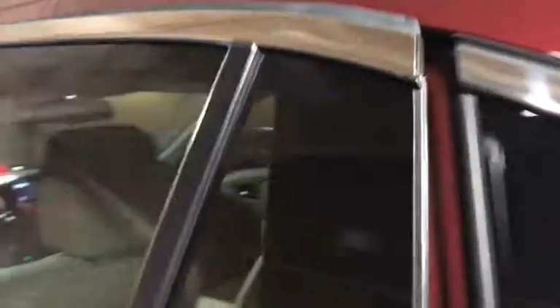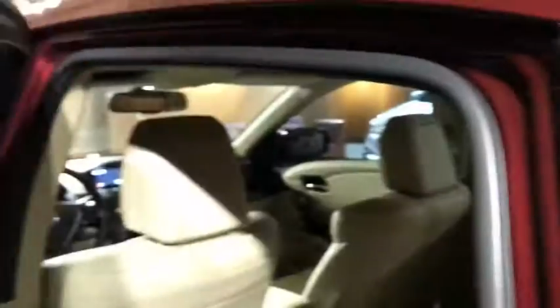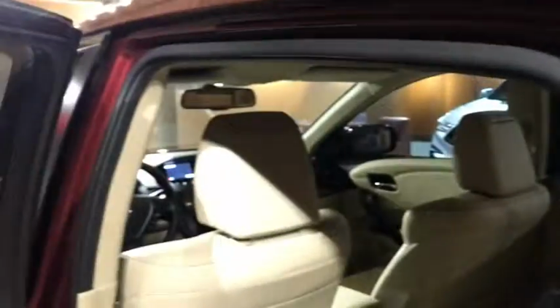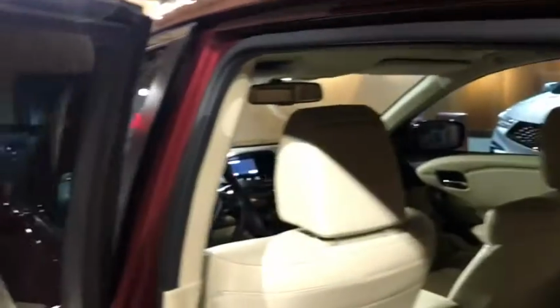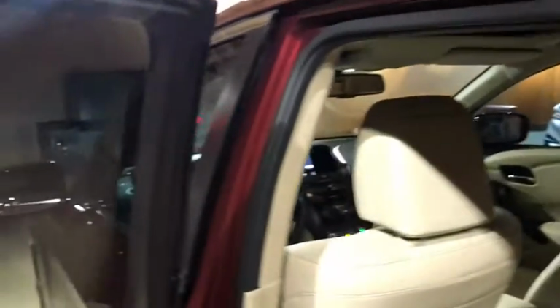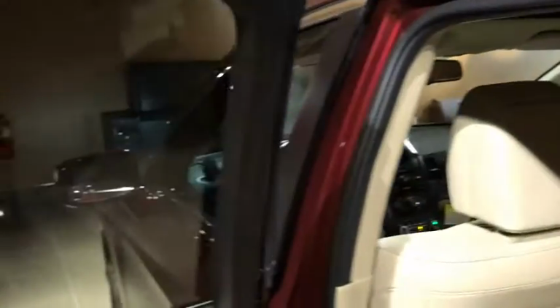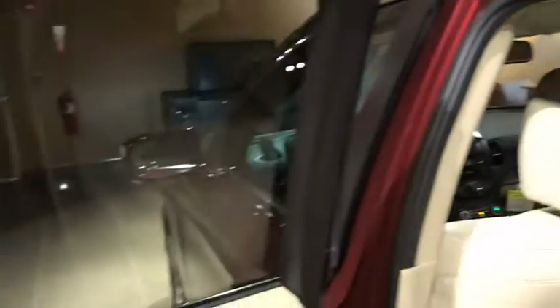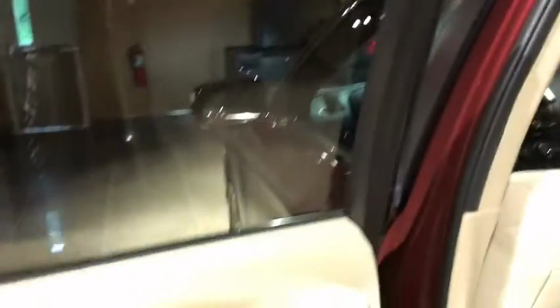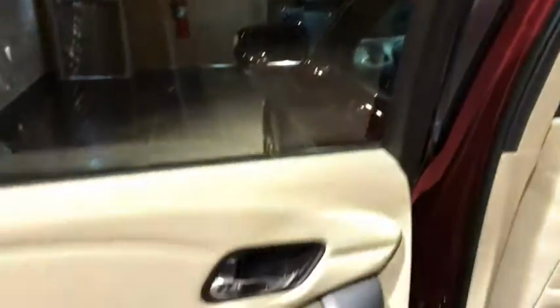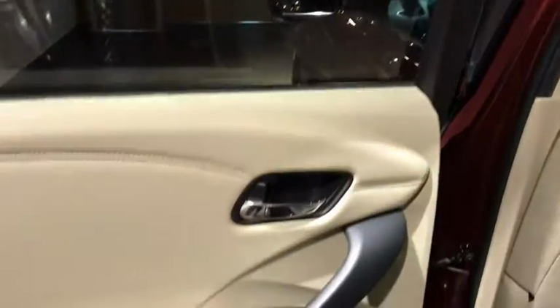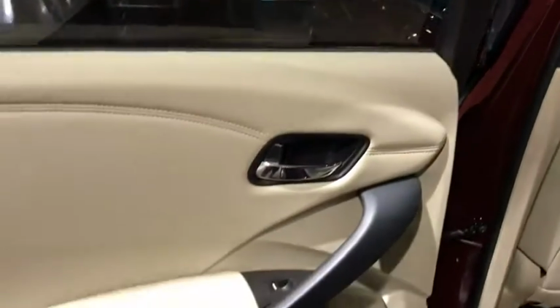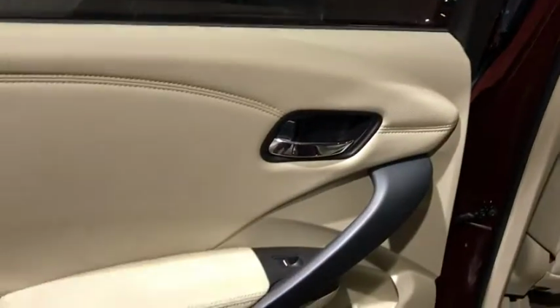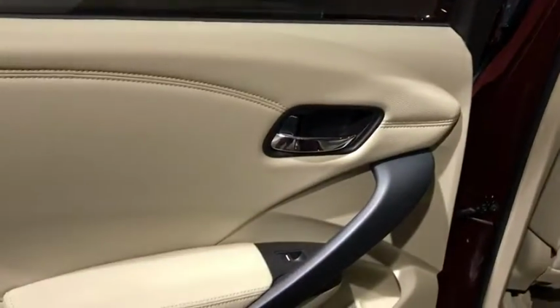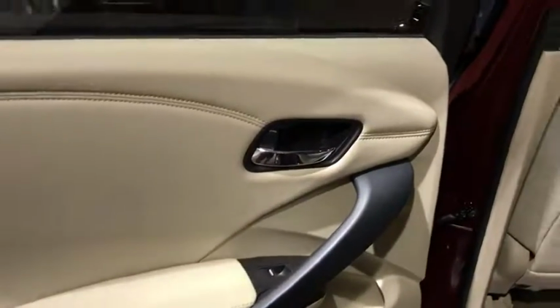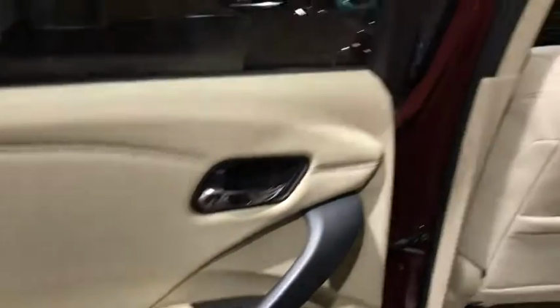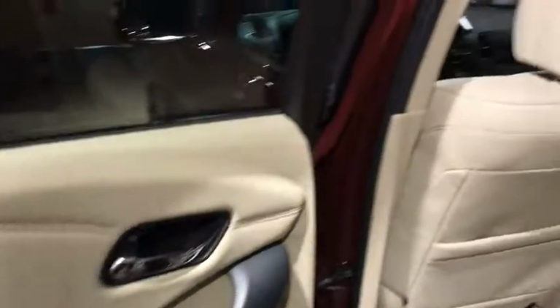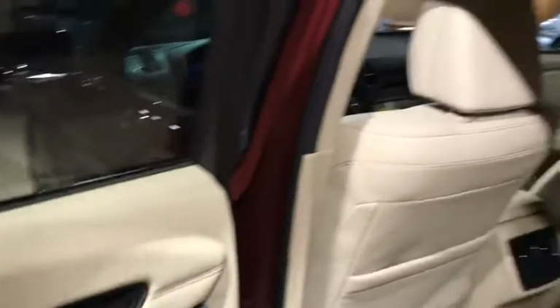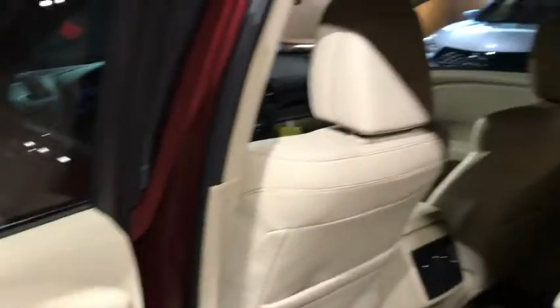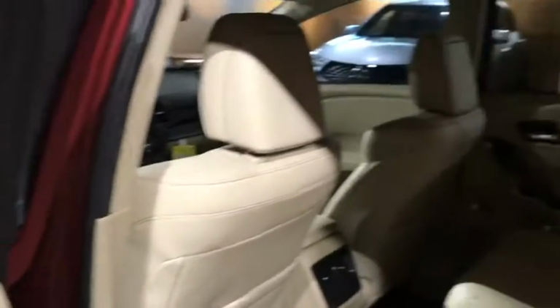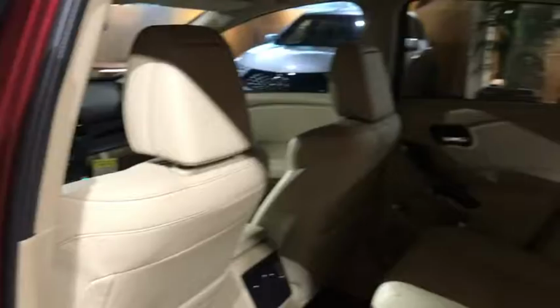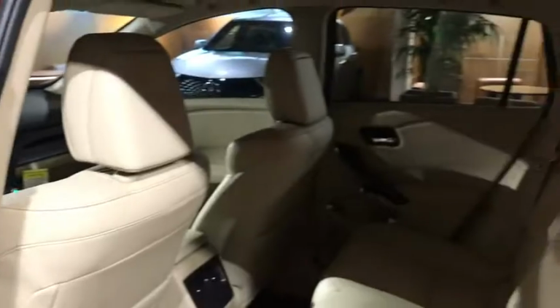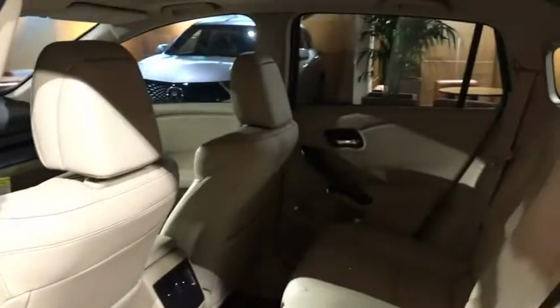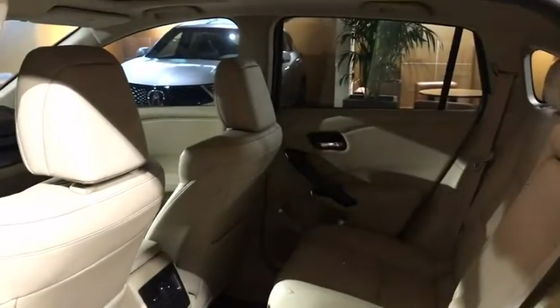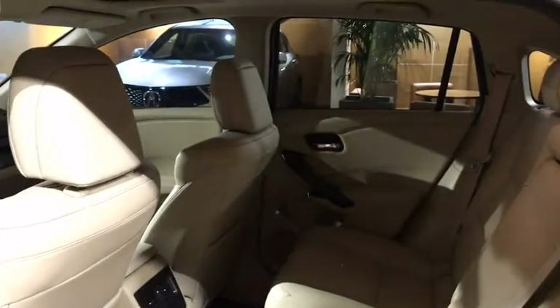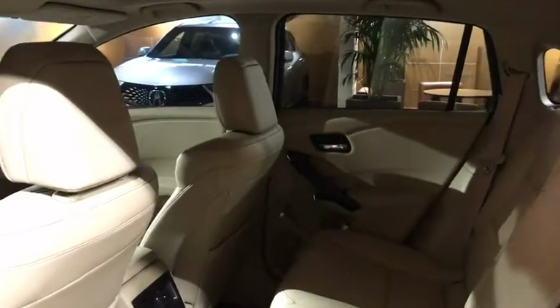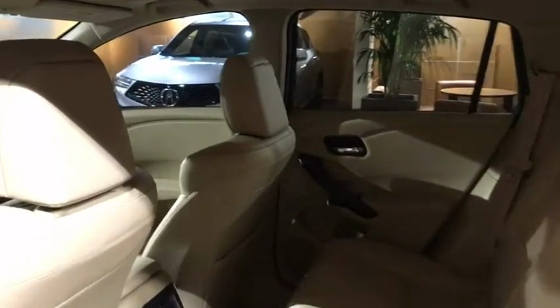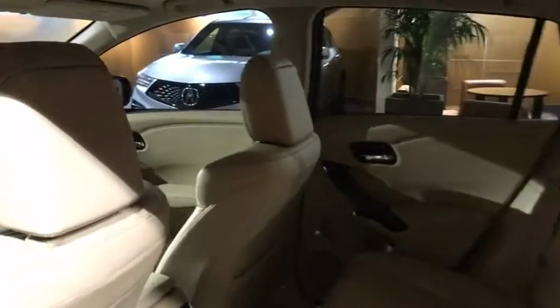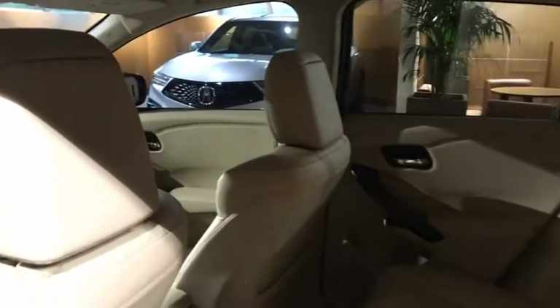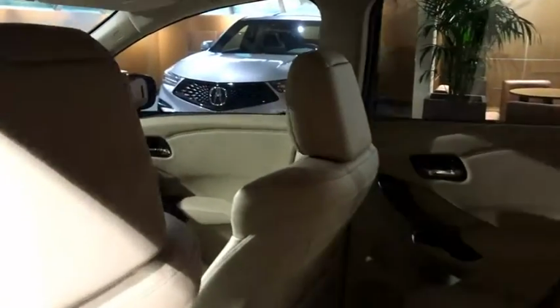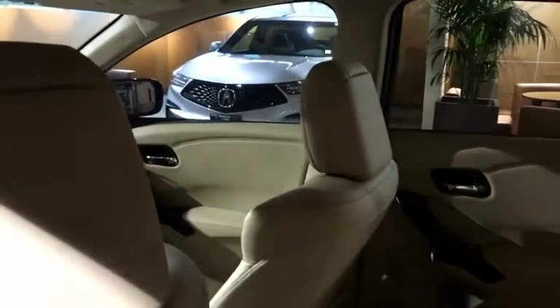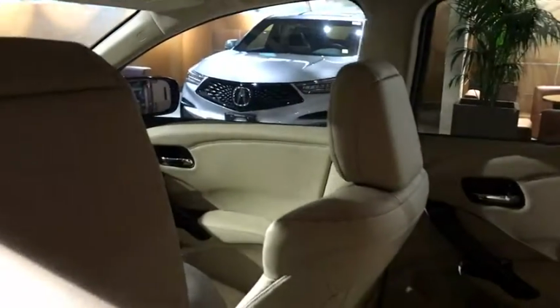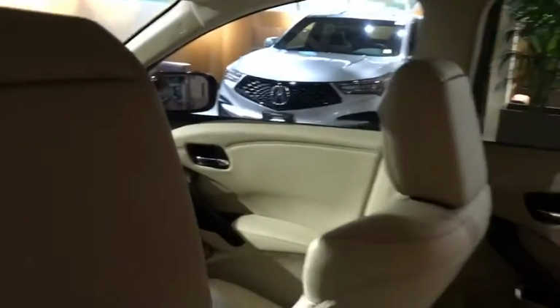Rear window defroster, security system, trip computer, heated front seats, power moonroof, remote keyless entry, brake assist.